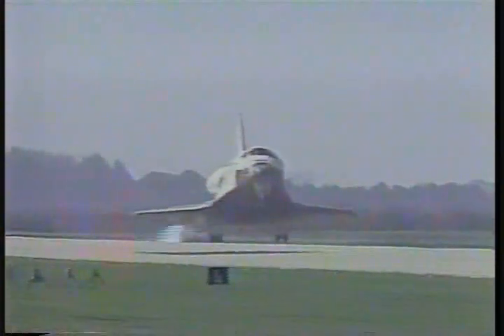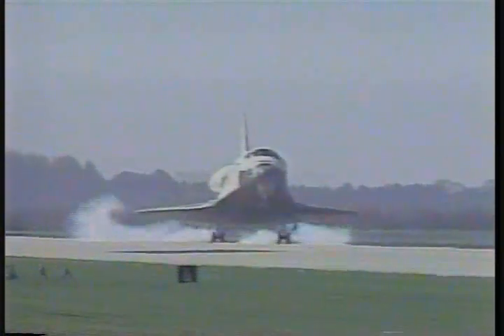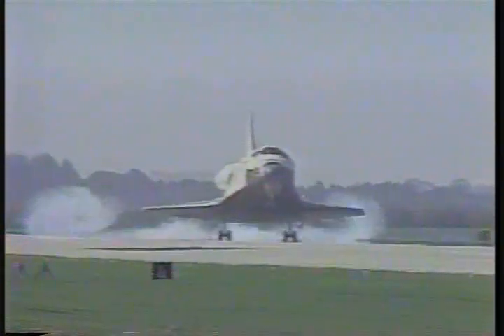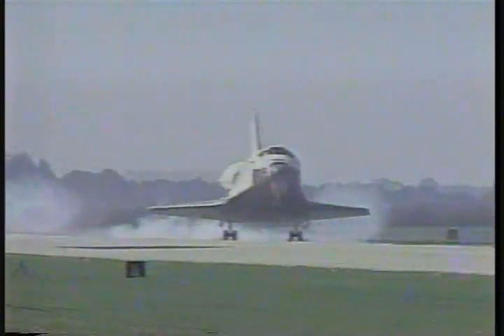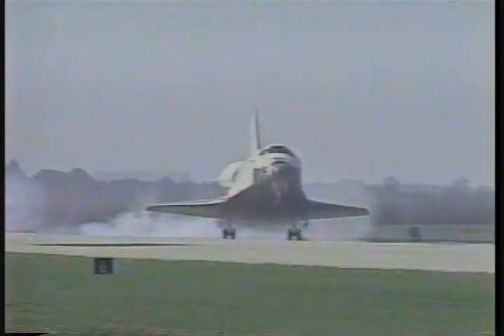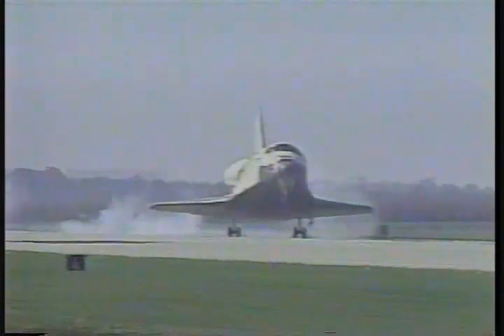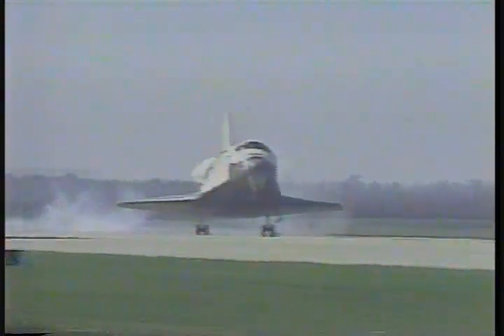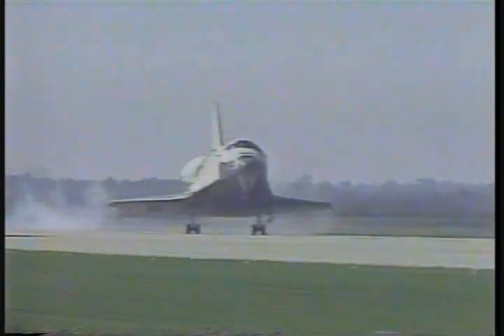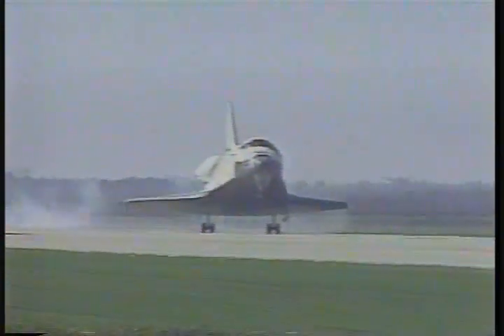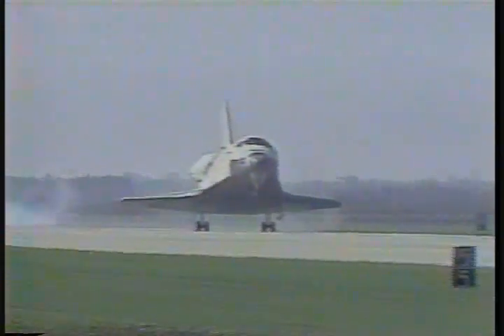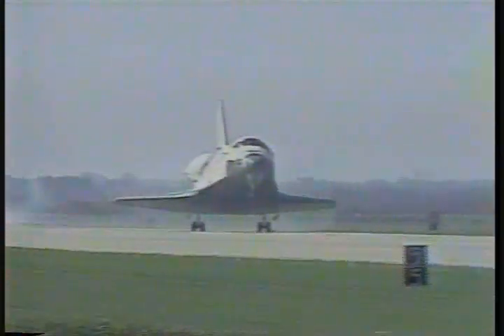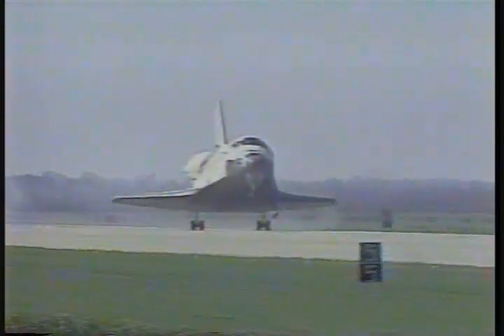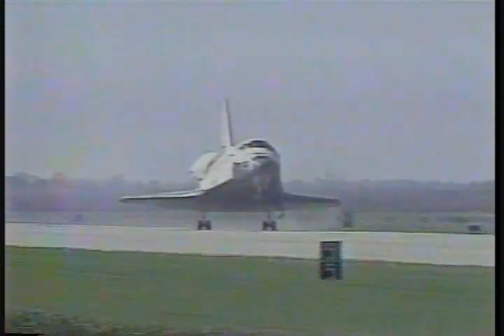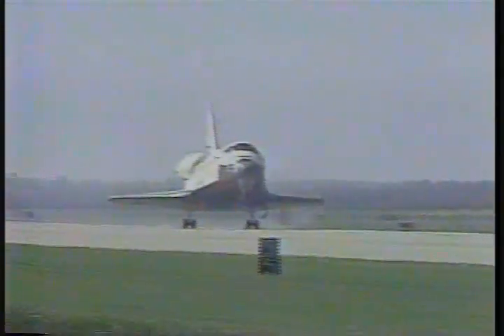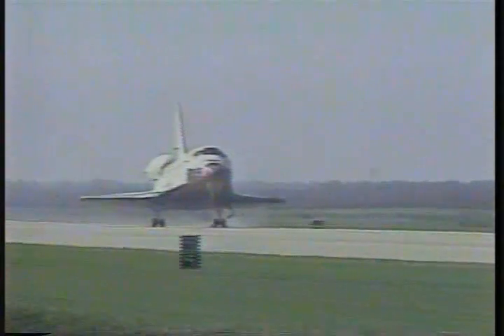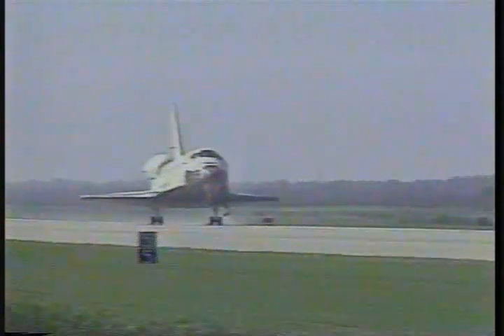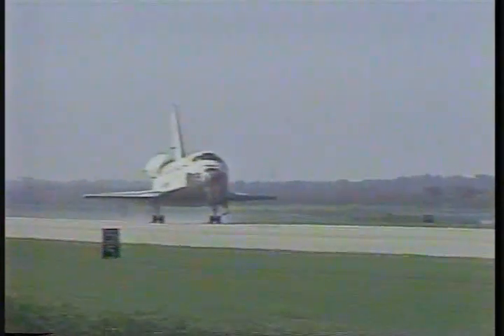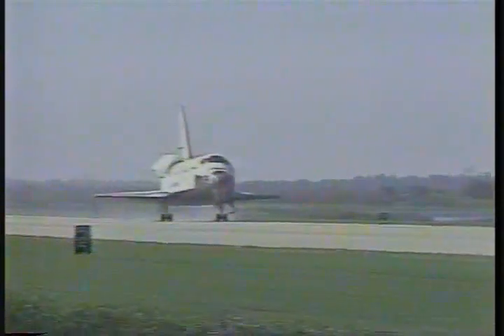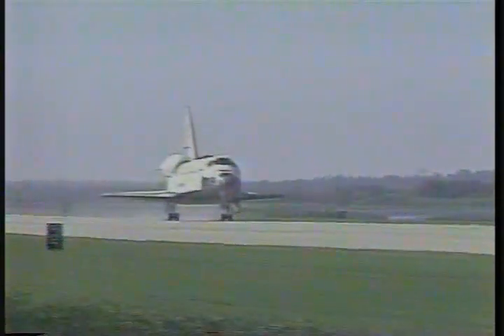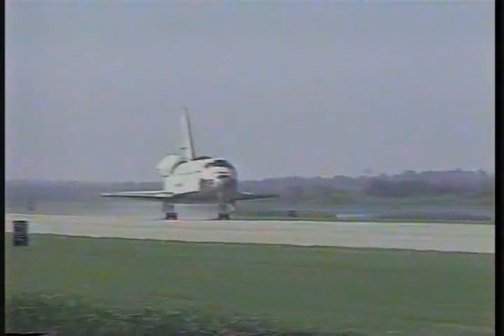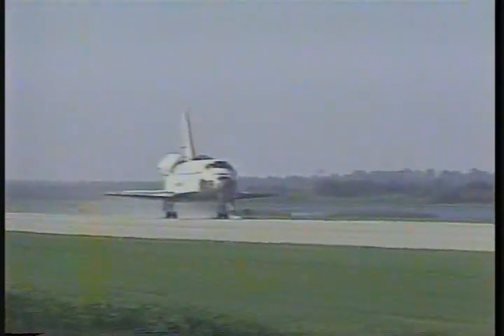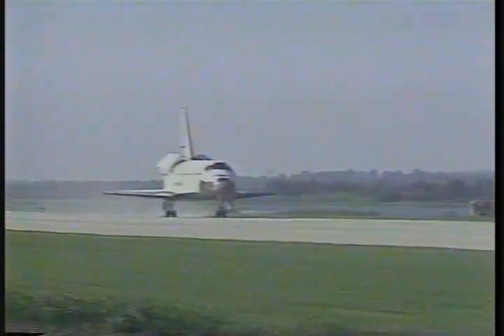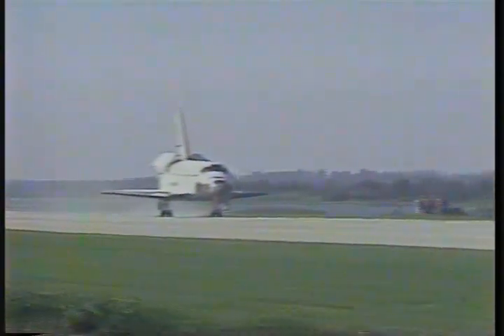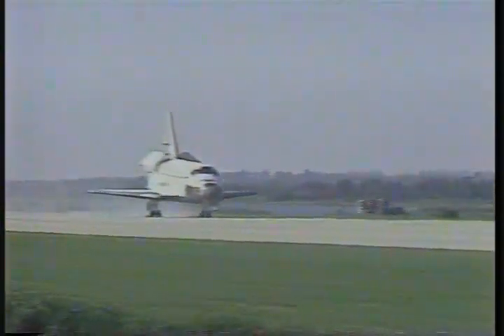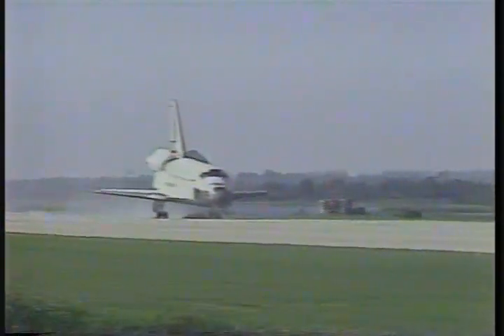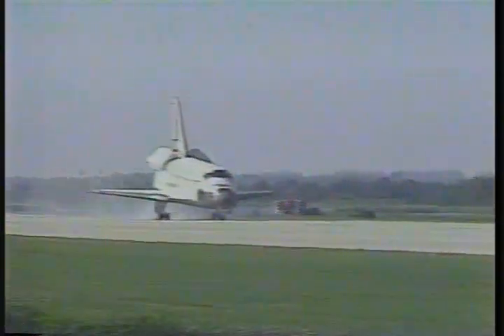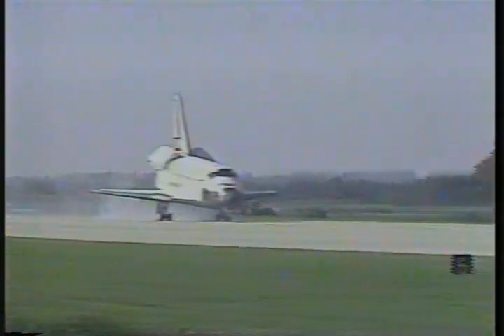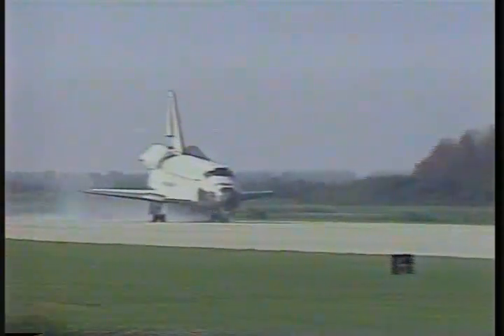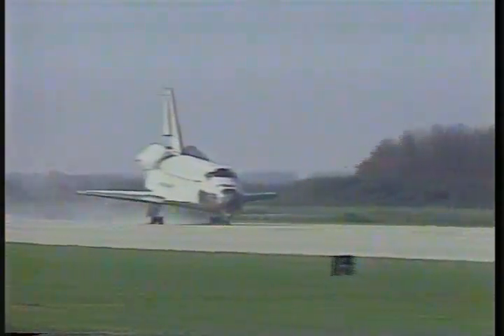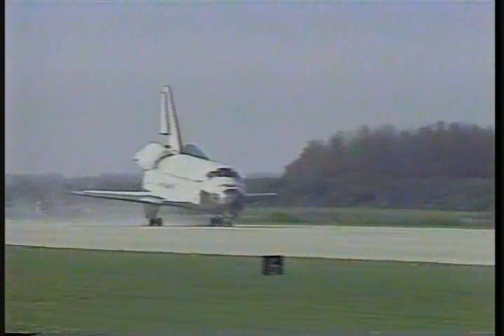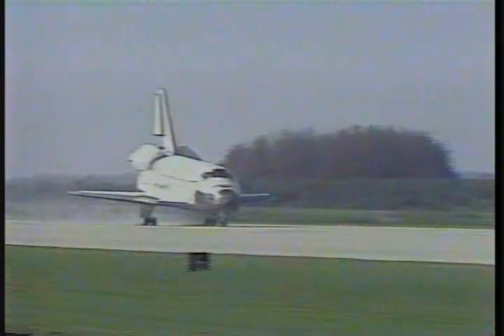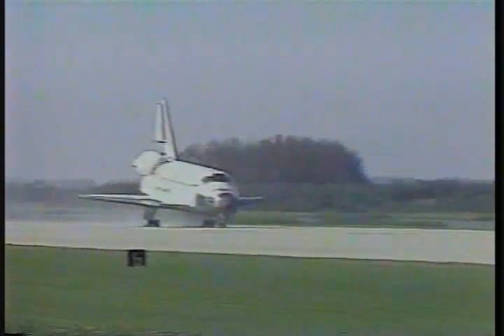Touchdown. Touchdown. Touchdown. Touchdown.